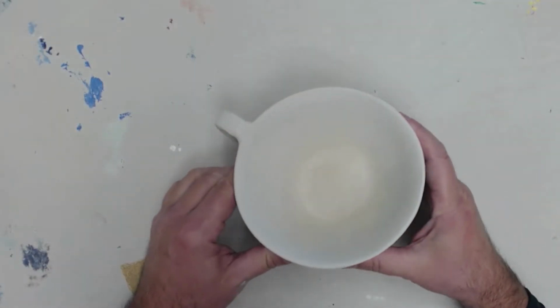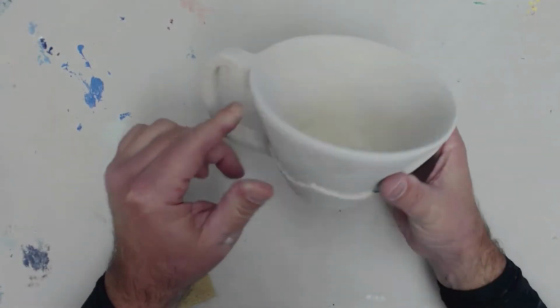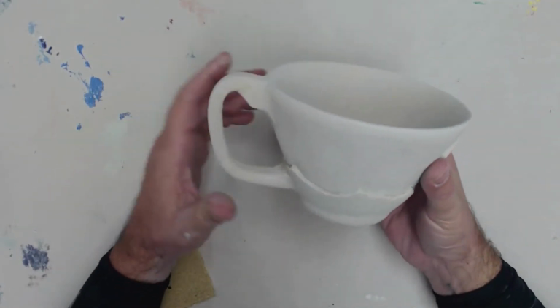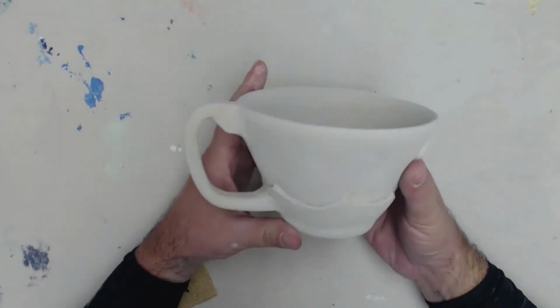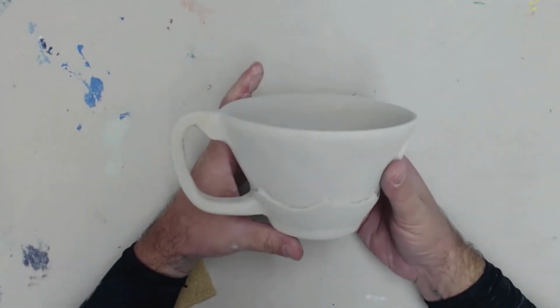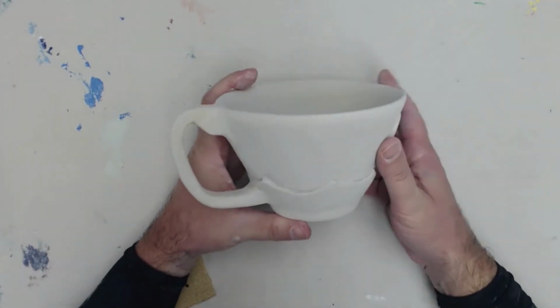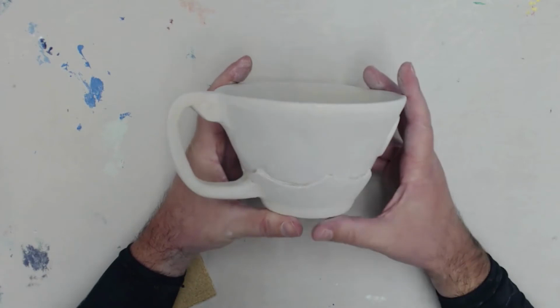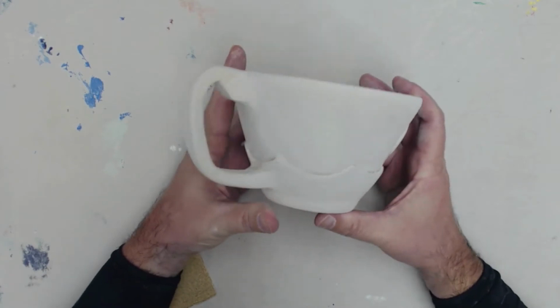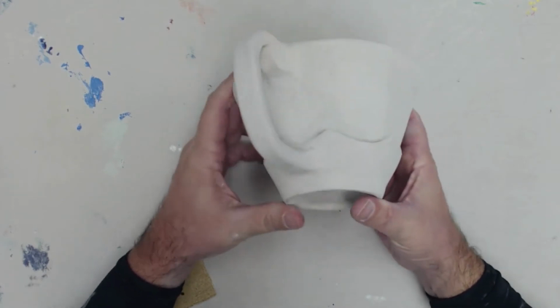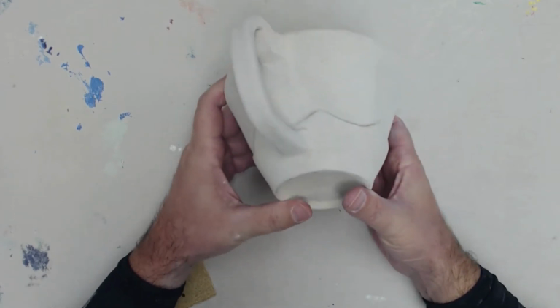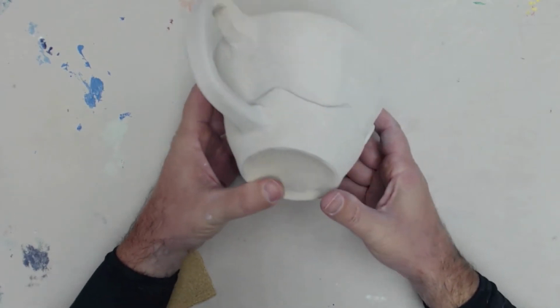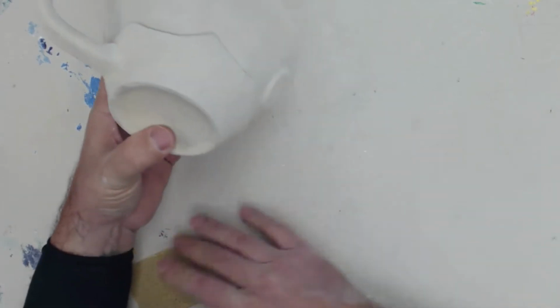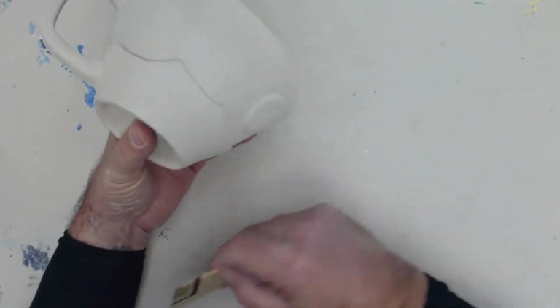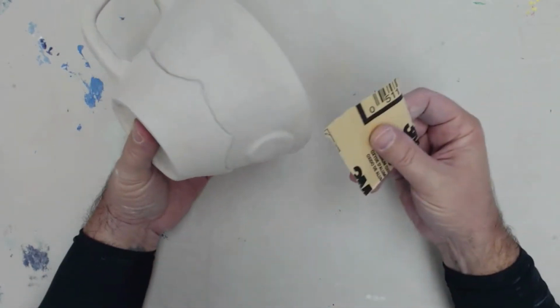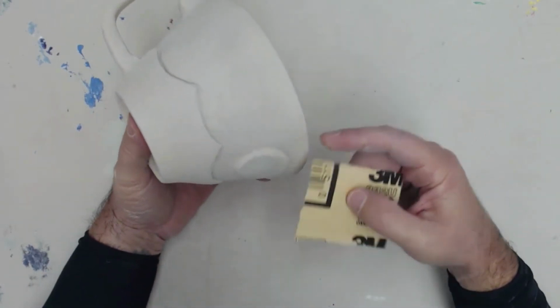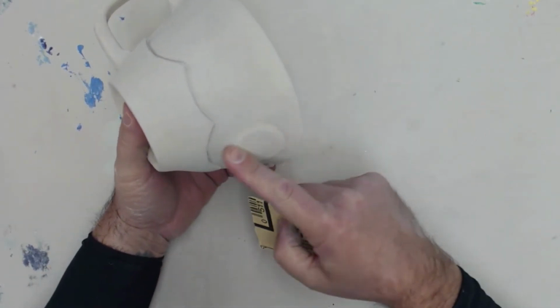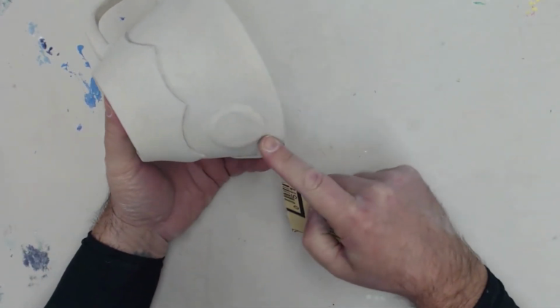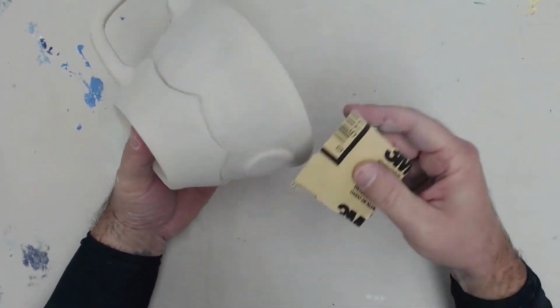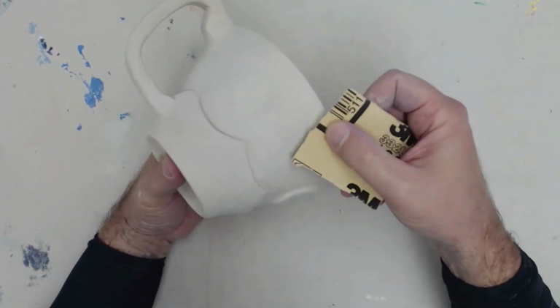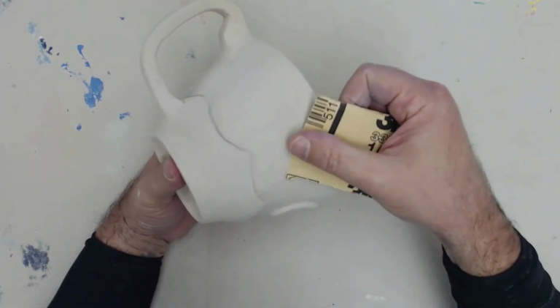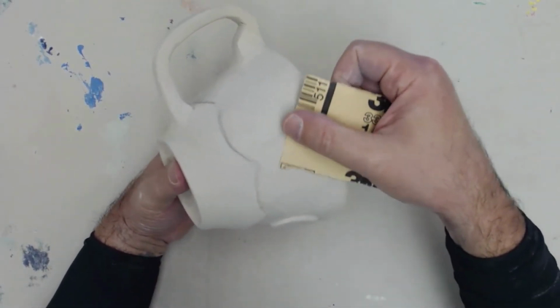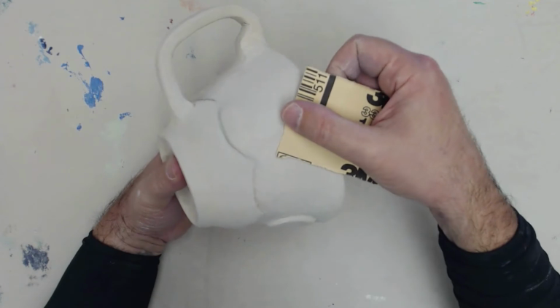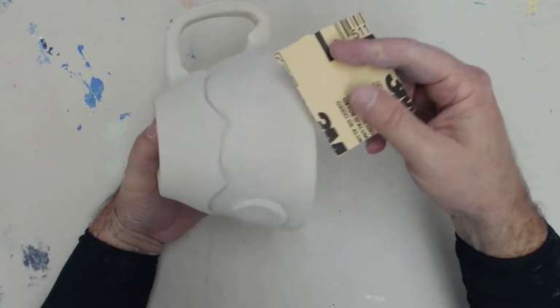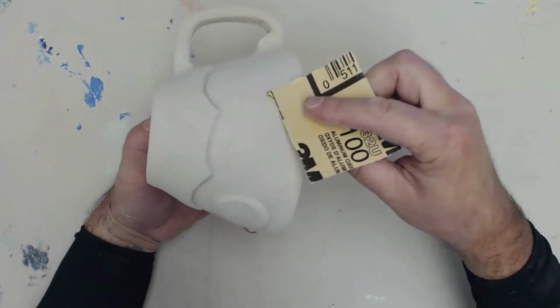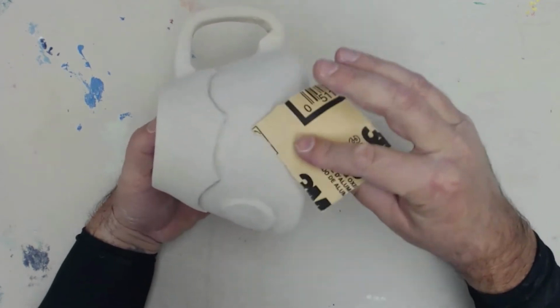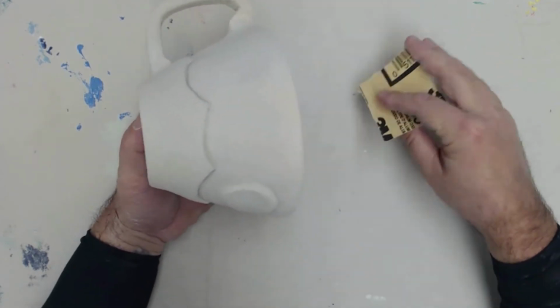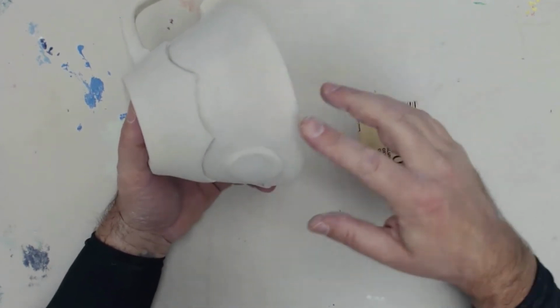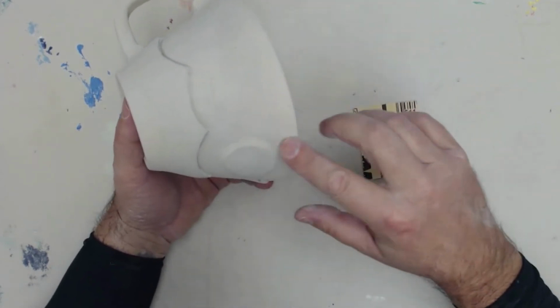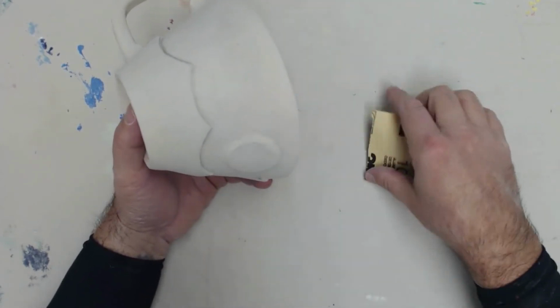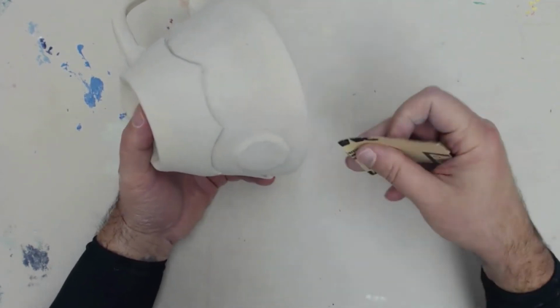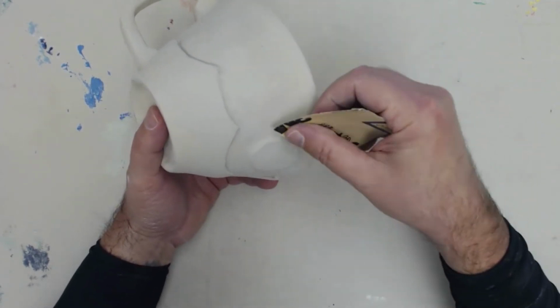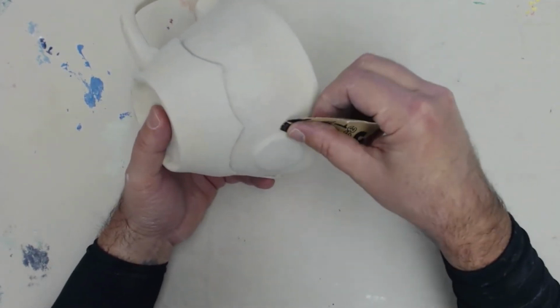After these have had a chance to dry, I went ahead and sanded it — even though it's got decoration. And that really made things so much better.